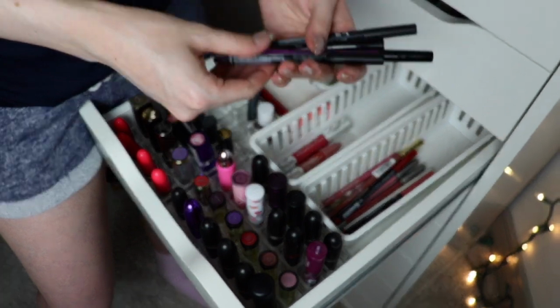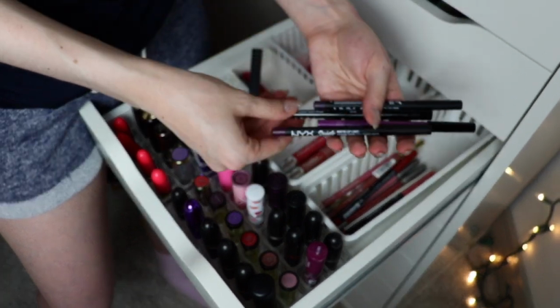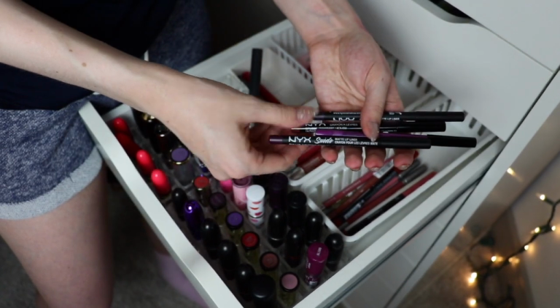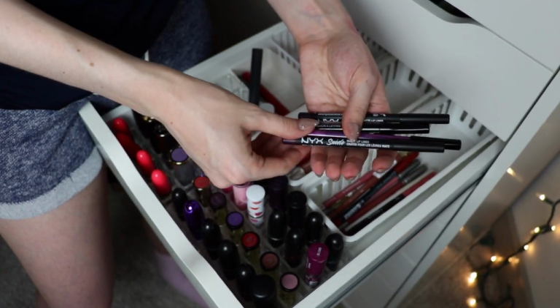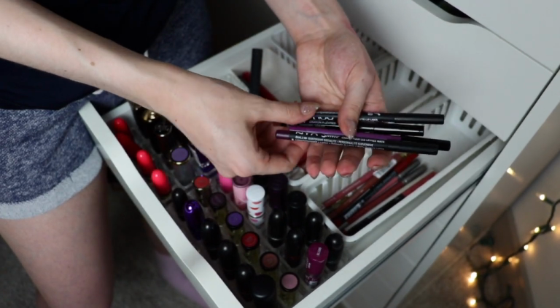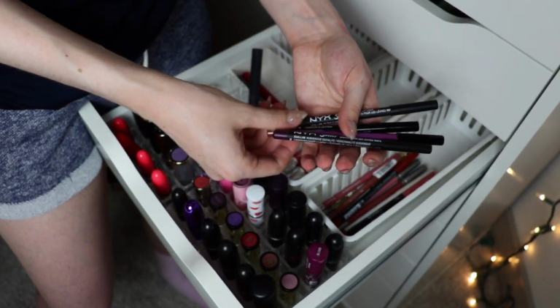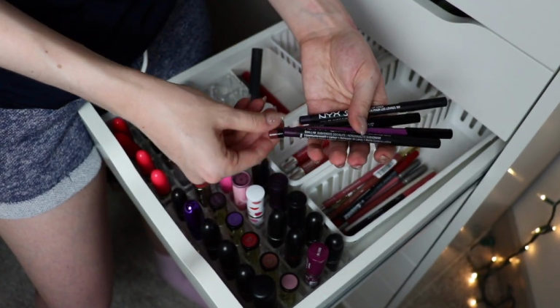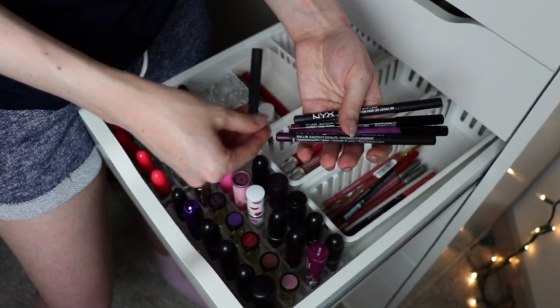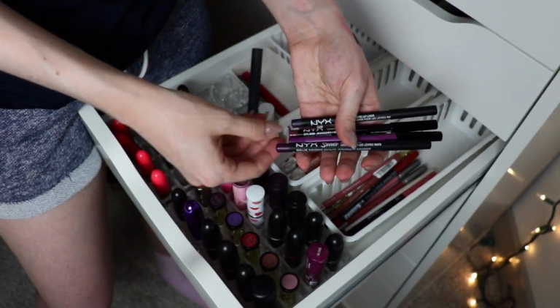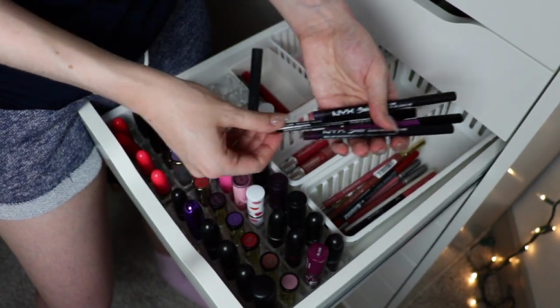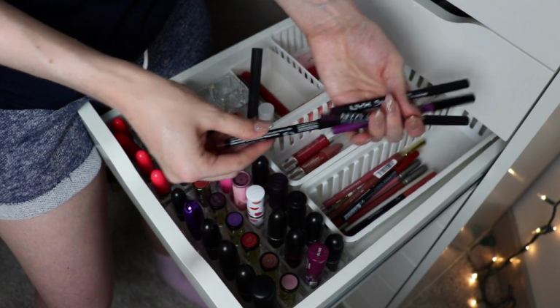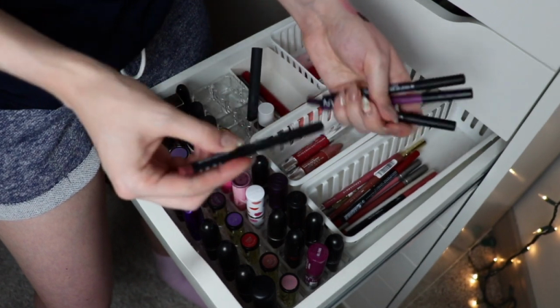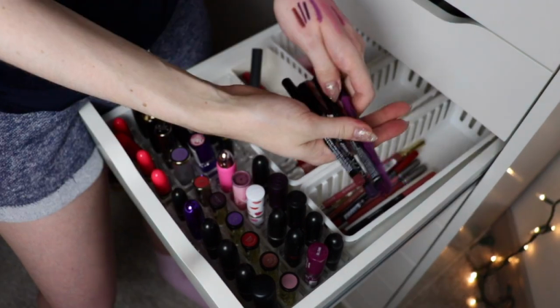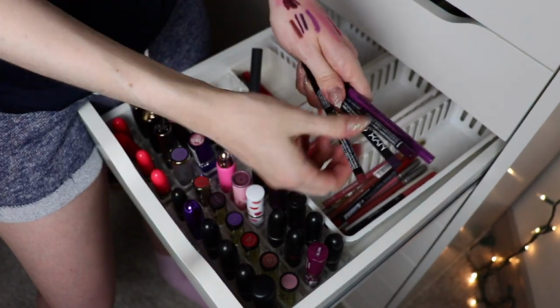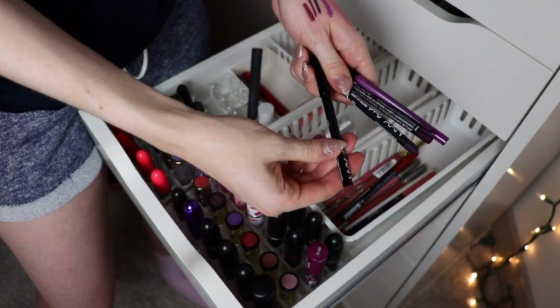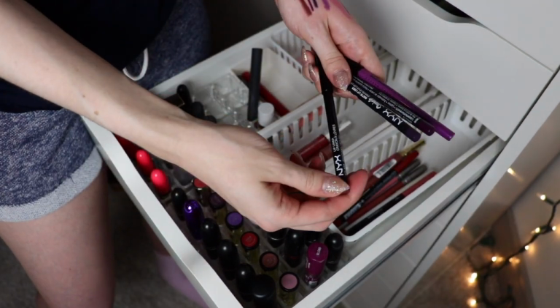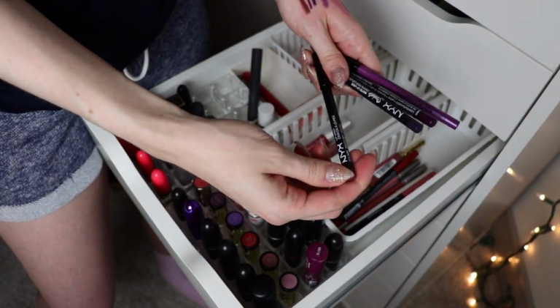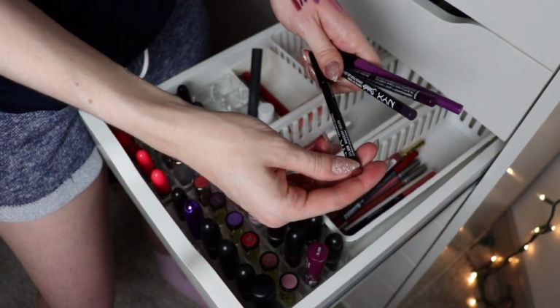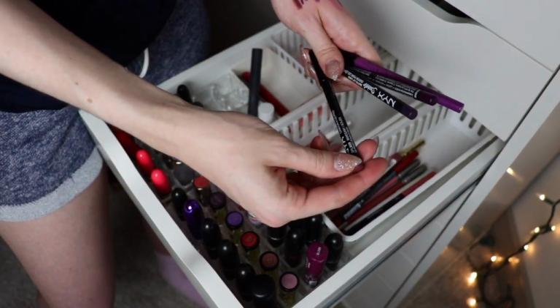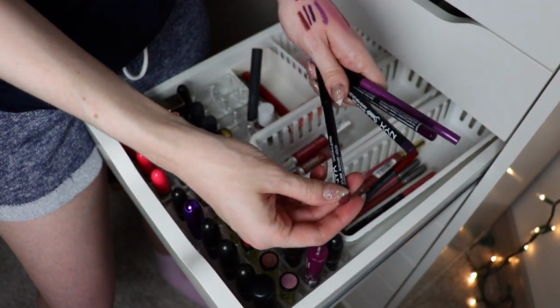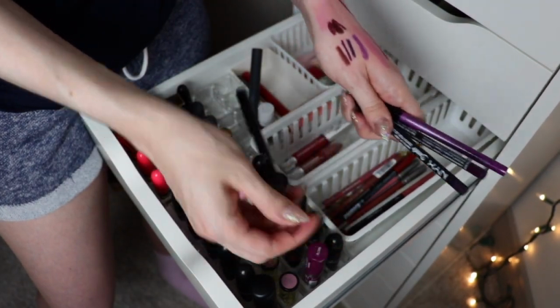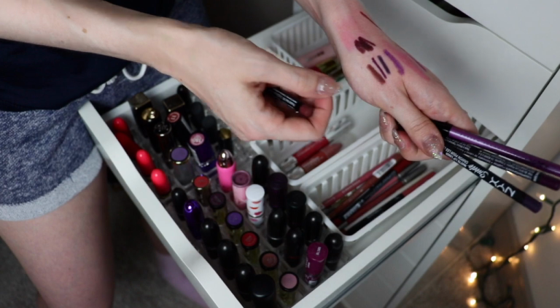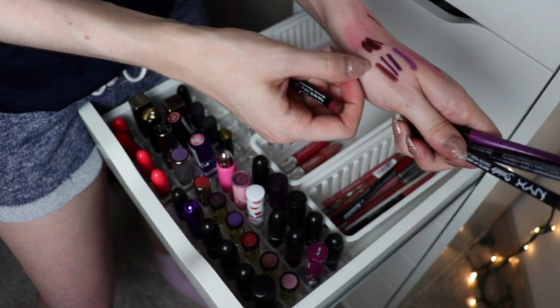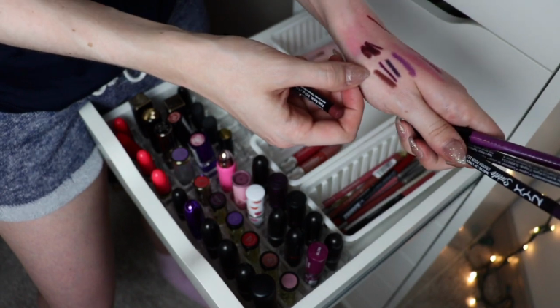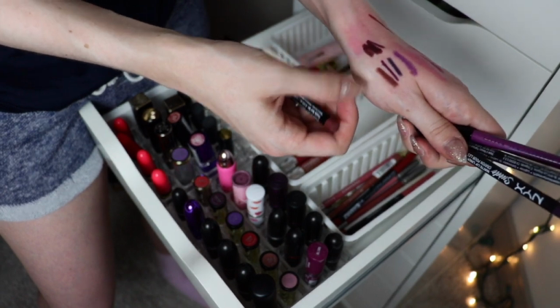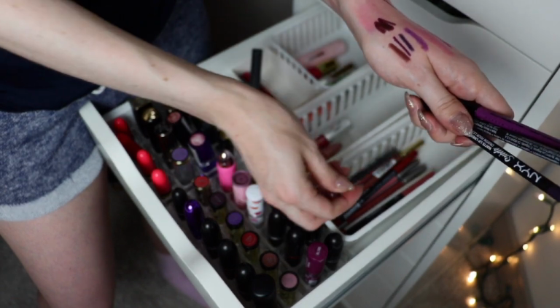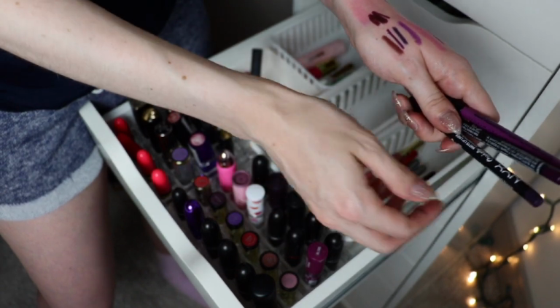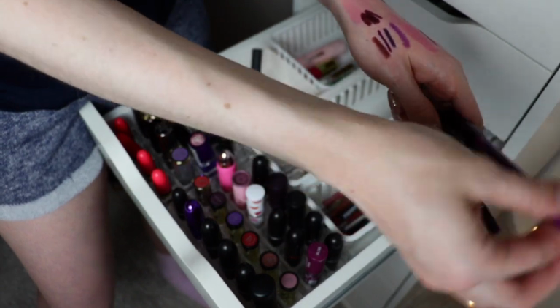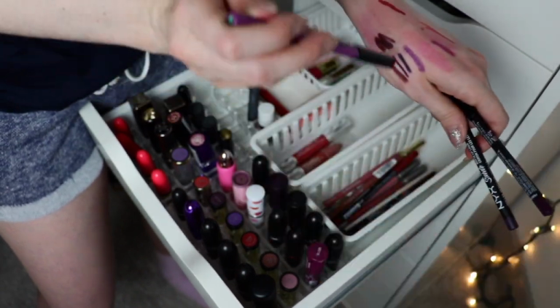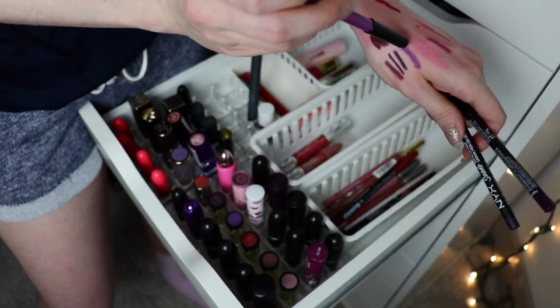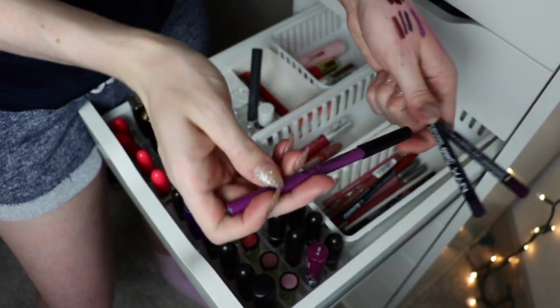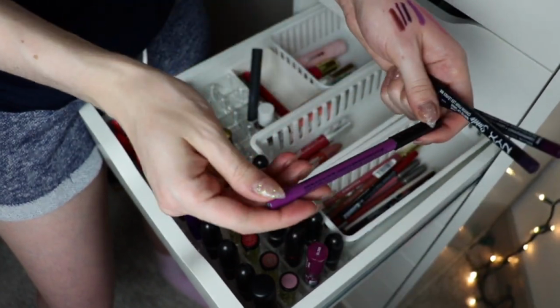The rest of these are different NYX lip liners and I'm not sure how I feel about all of them. I'm going to keep the regular NYX one in Mahogany — it's kind of a good deeper nude. And I'm going to keep the top purple one in Brazen.